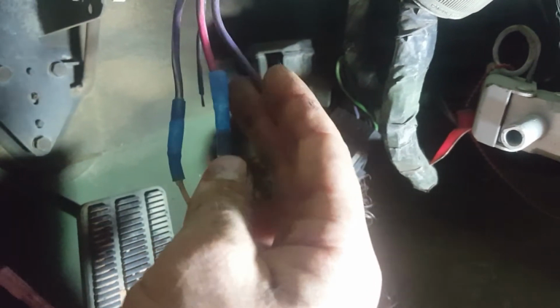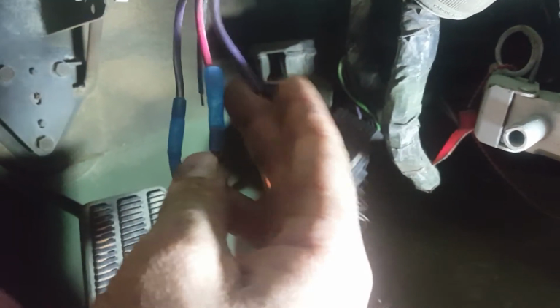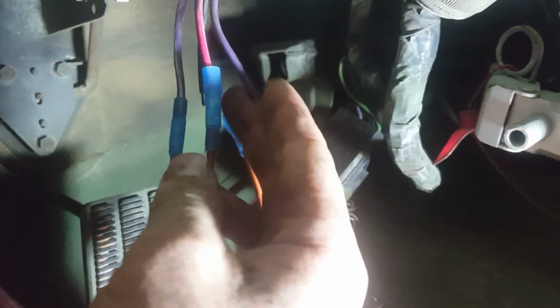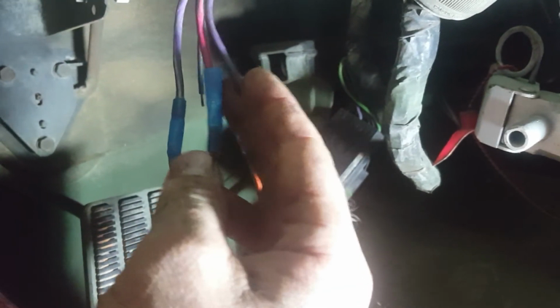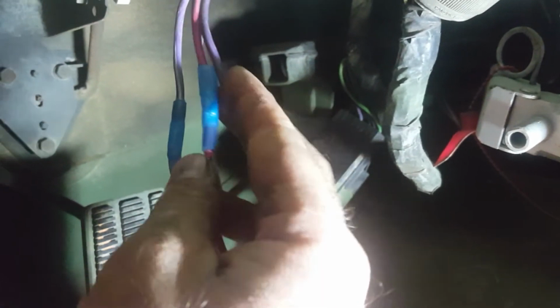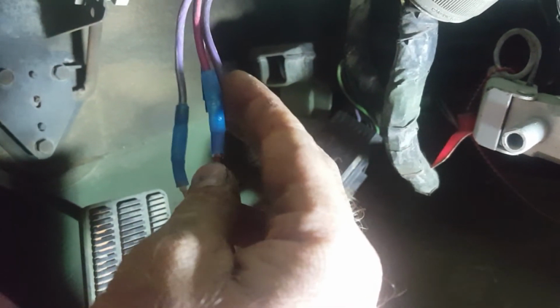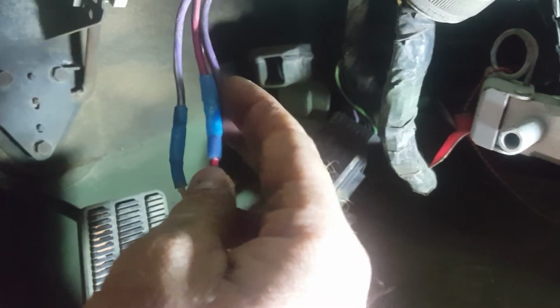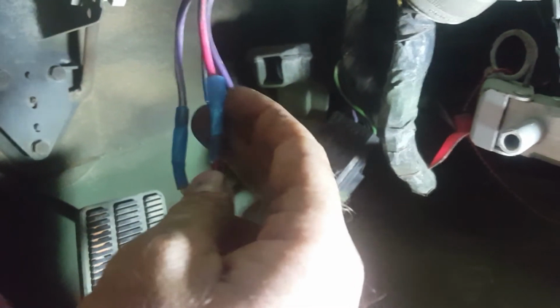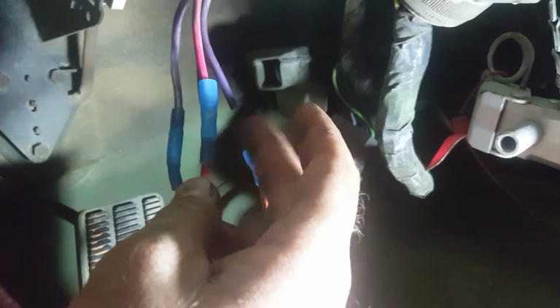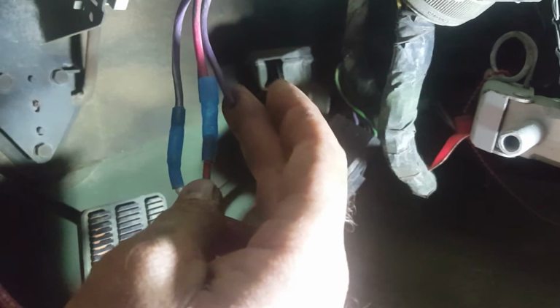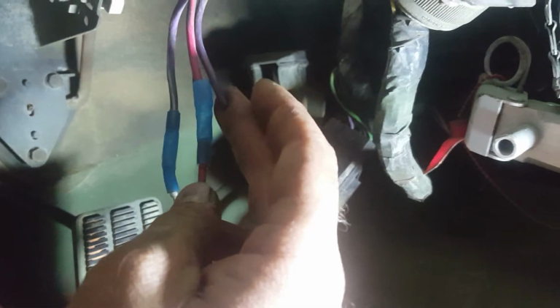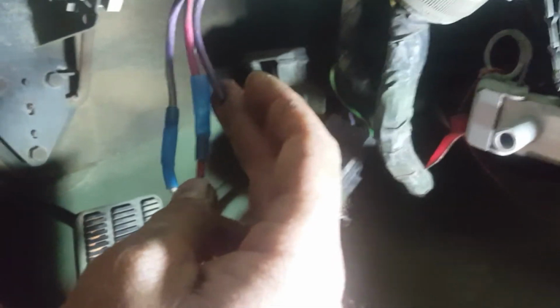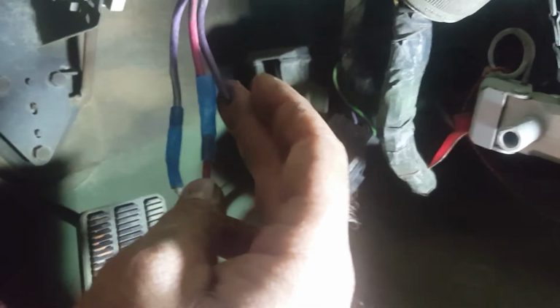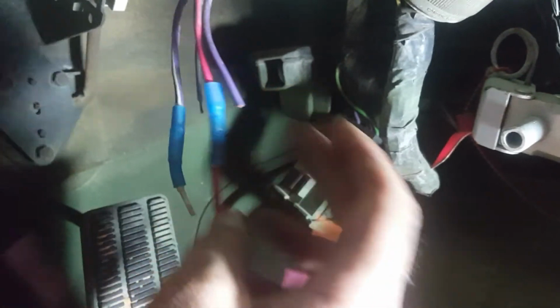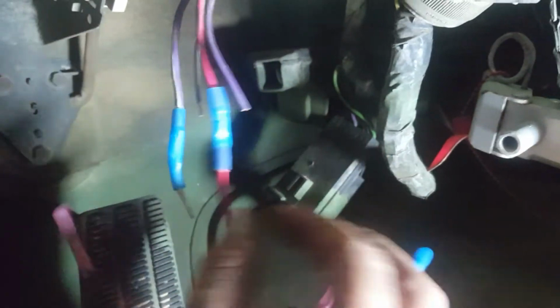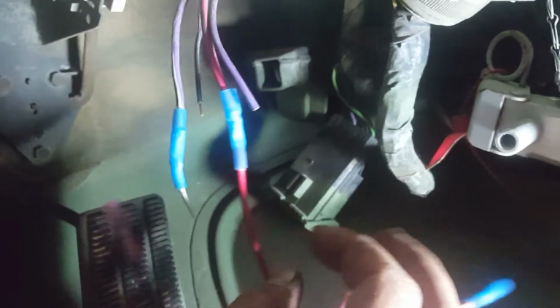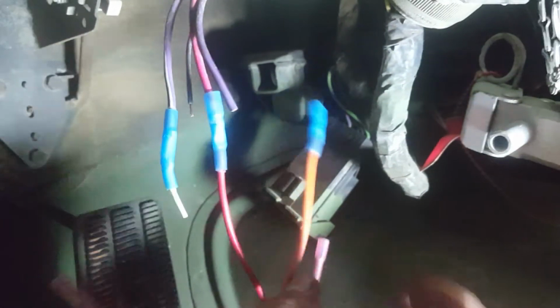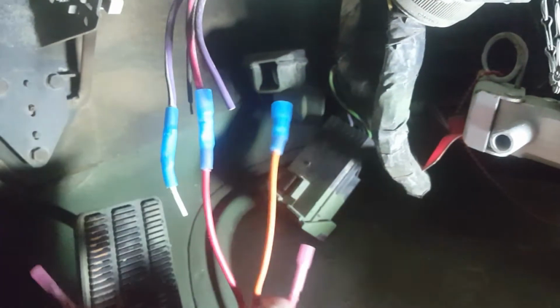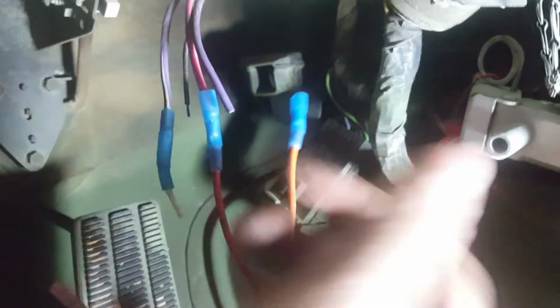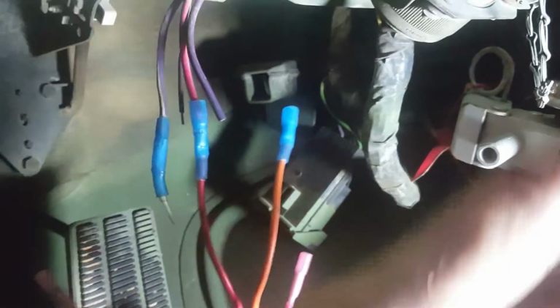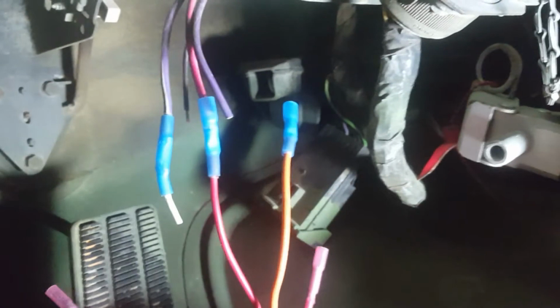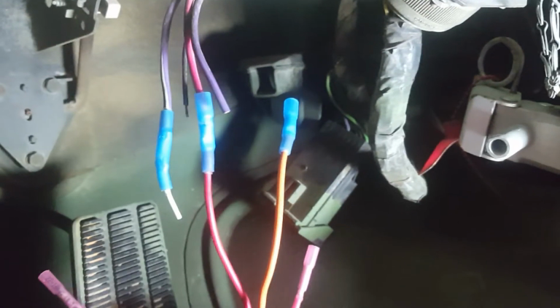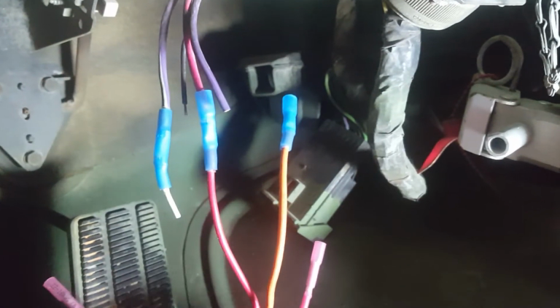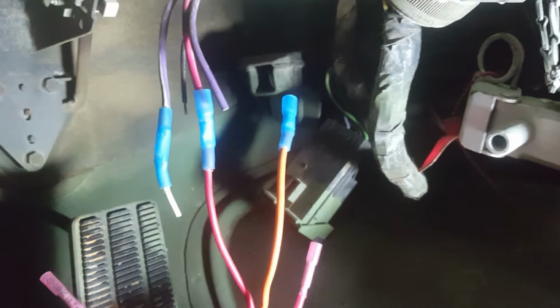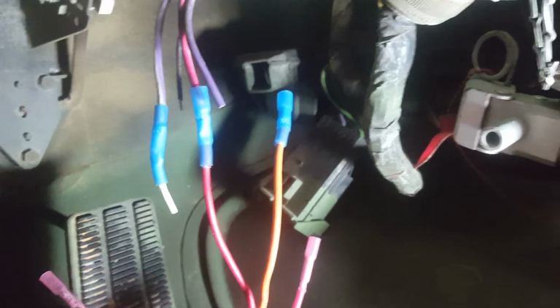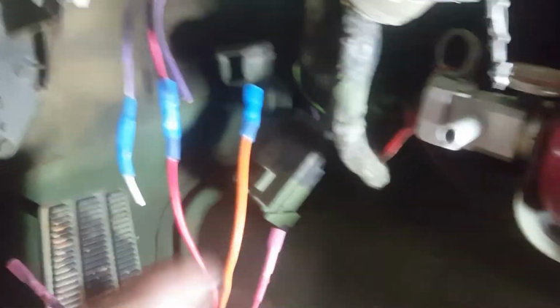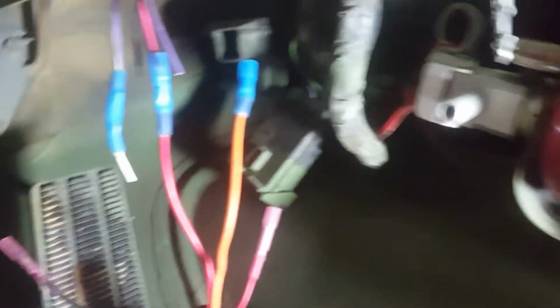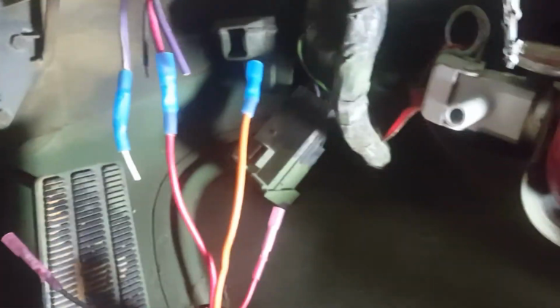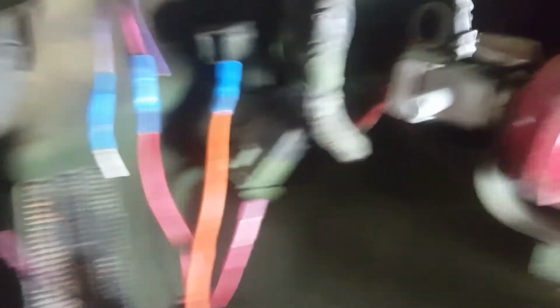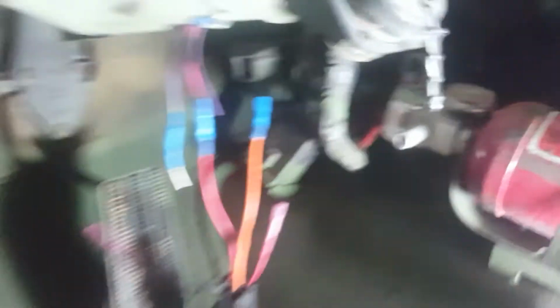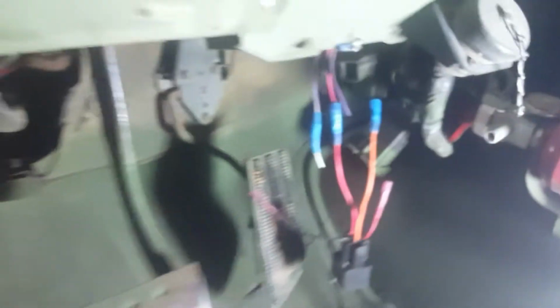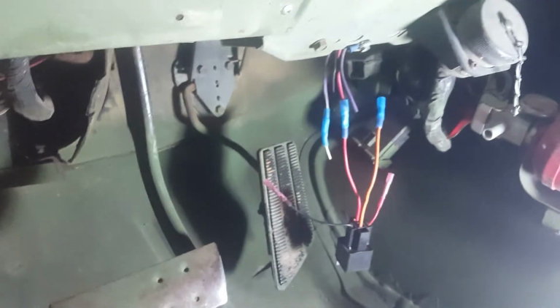The red and the solid purple are what carry your voltage down to the starter. You could actually strip both of those, touch them together, and start the vehicle as long as the key's on. You can also wire it in with a toggle switch or whatever you want to do — it's just that simple.